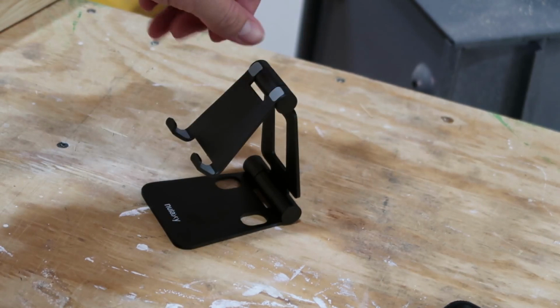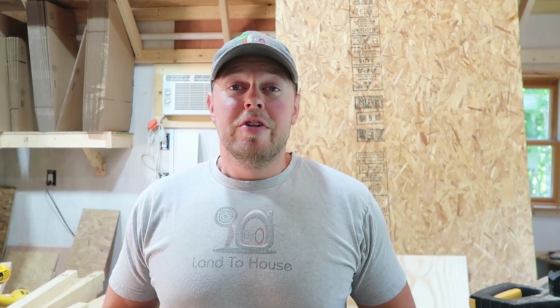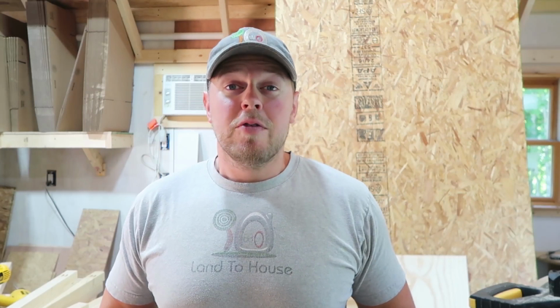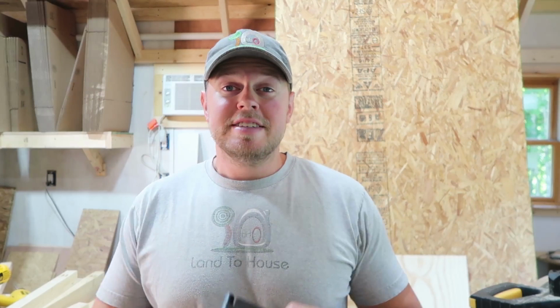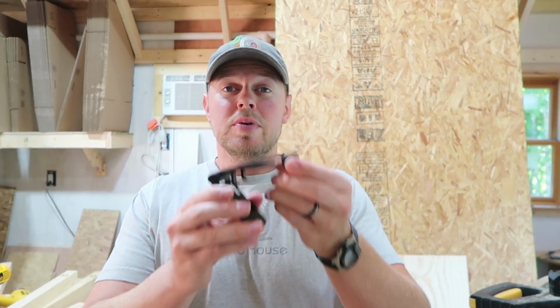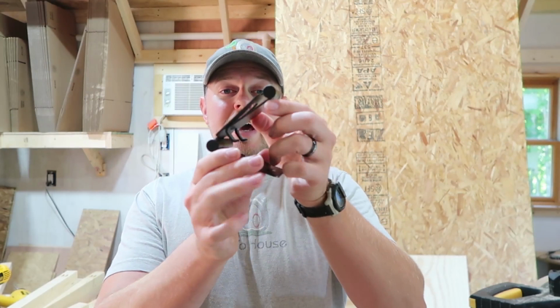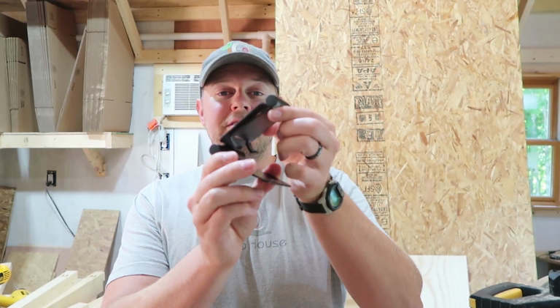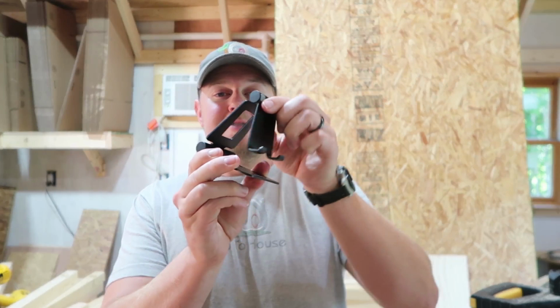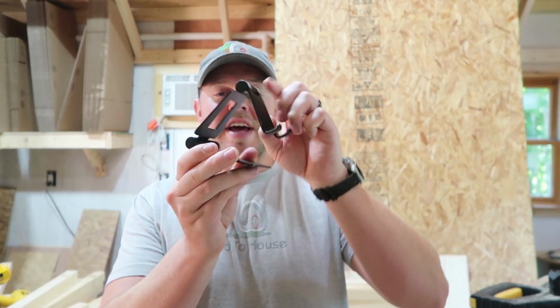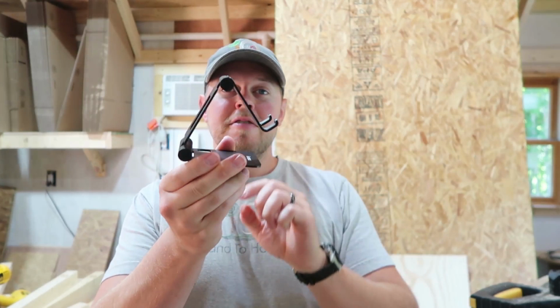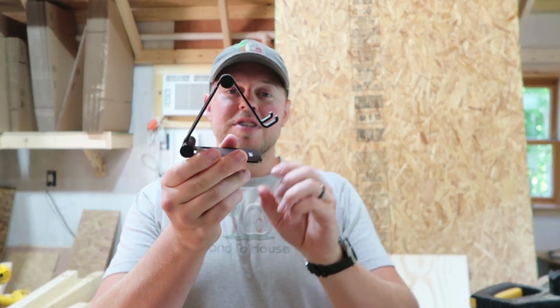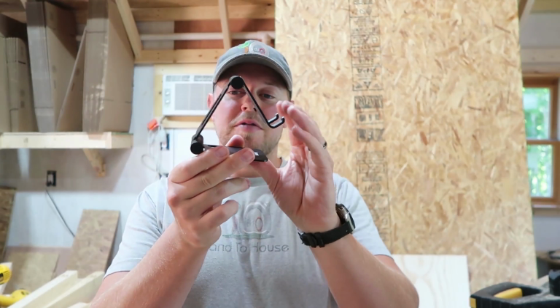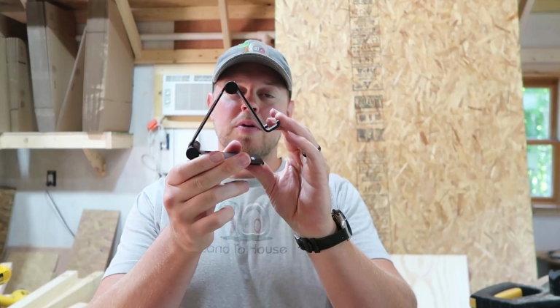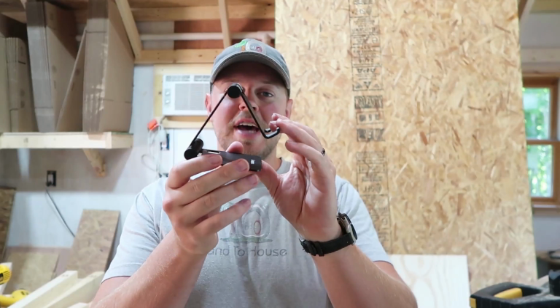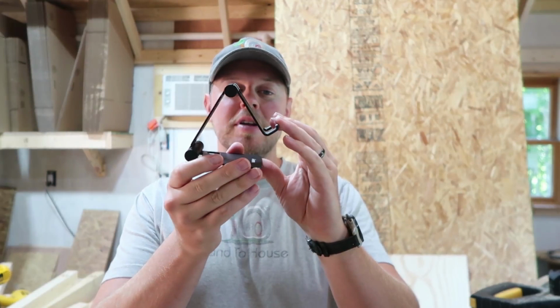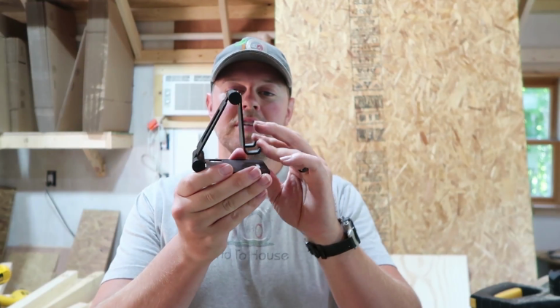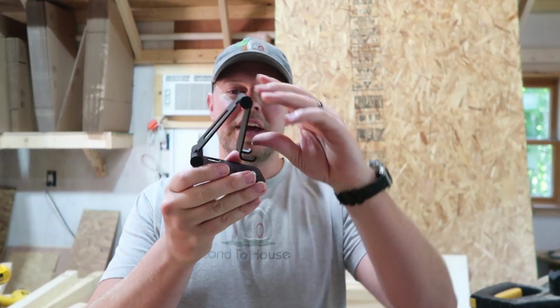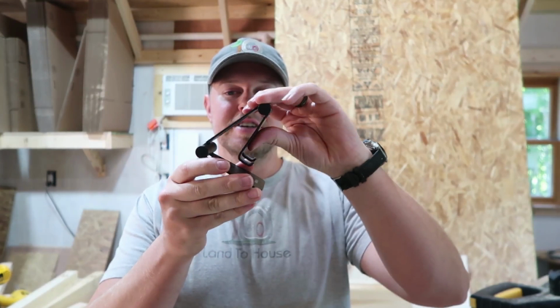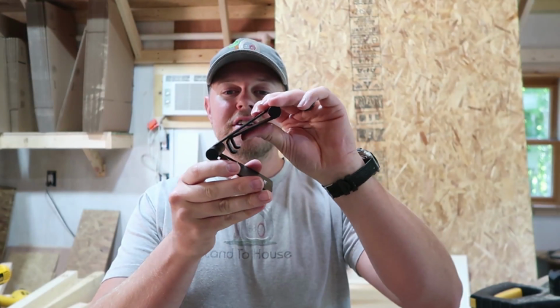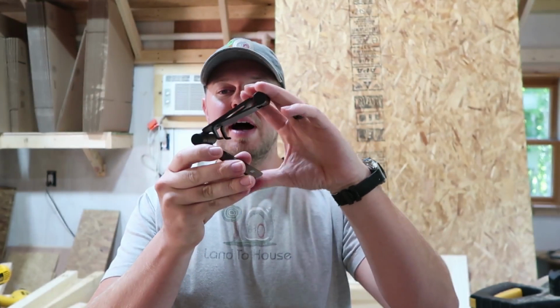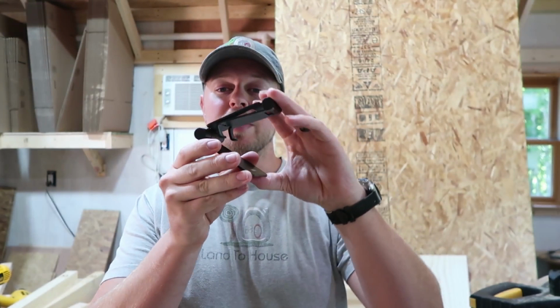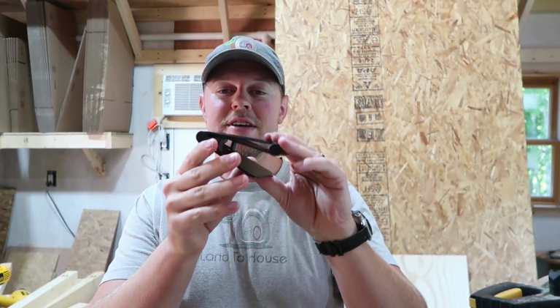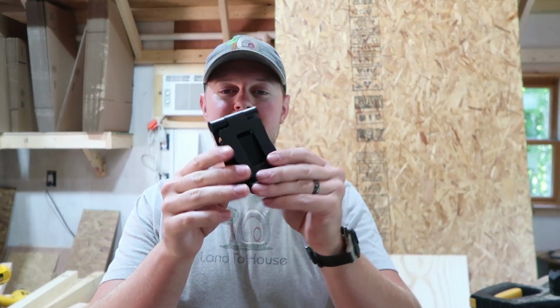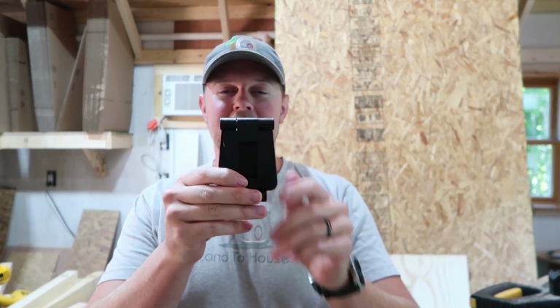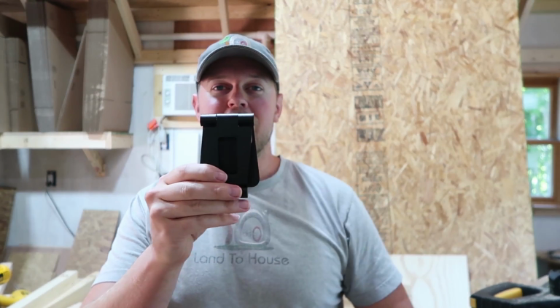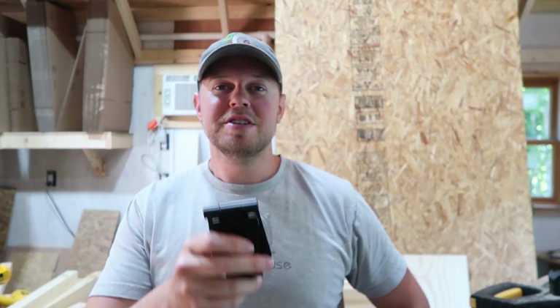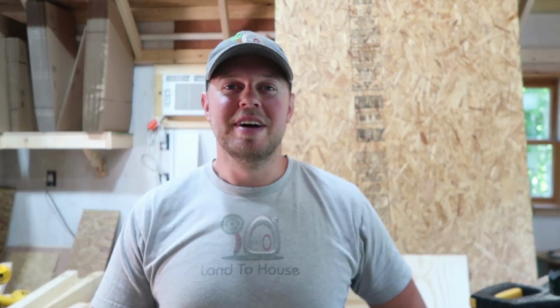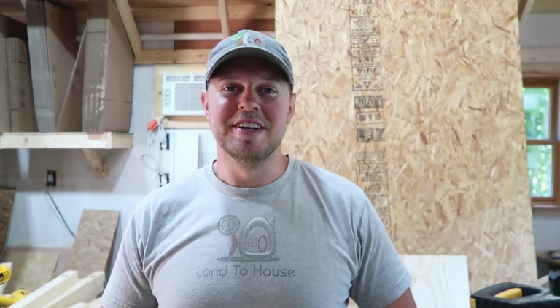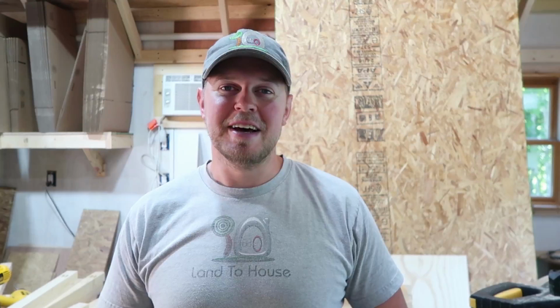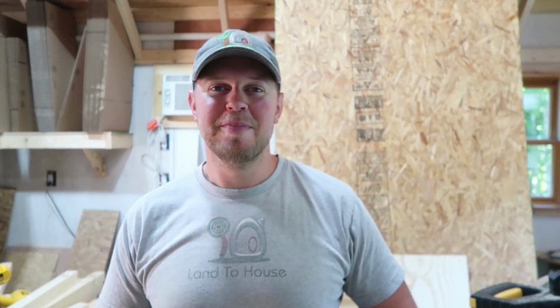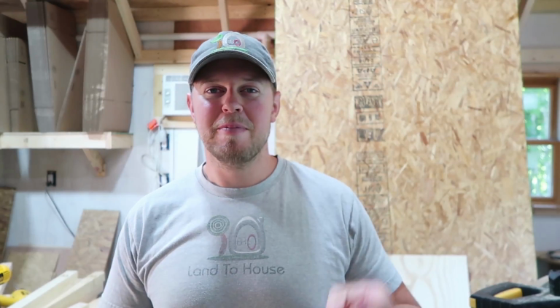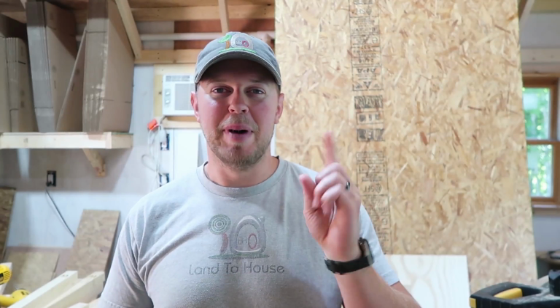If you're looking for a simple yet effective stand for a smartphone or tablet, then check out this by Nulixi. Thank you so much and I'll see you next time. Bye.